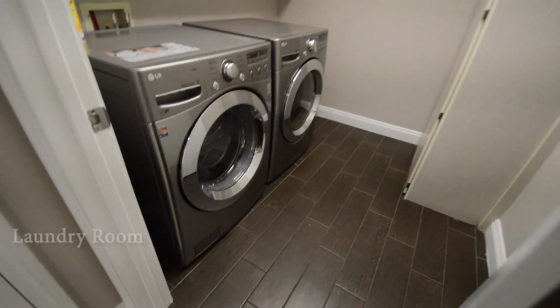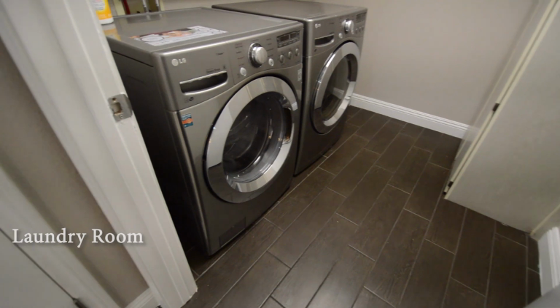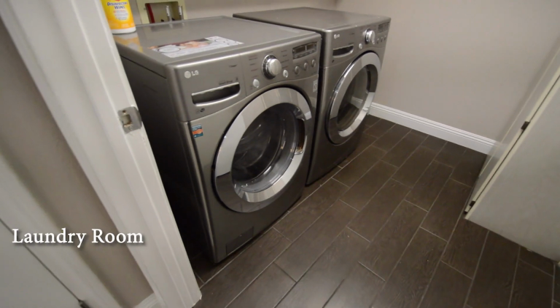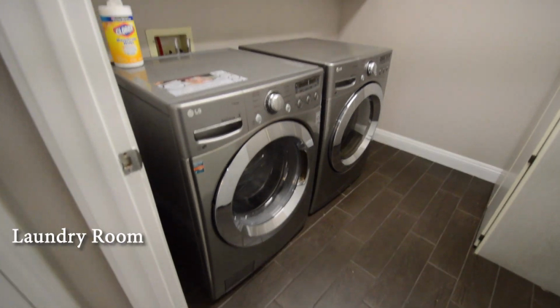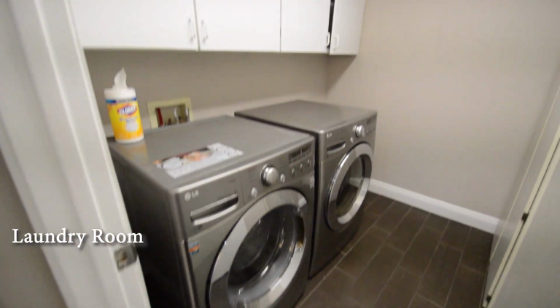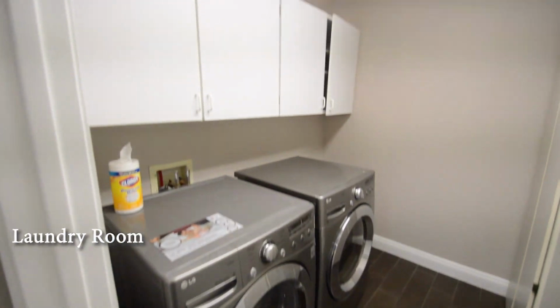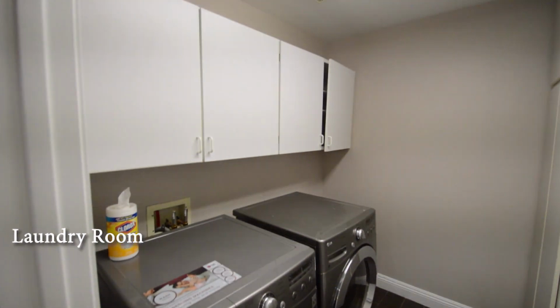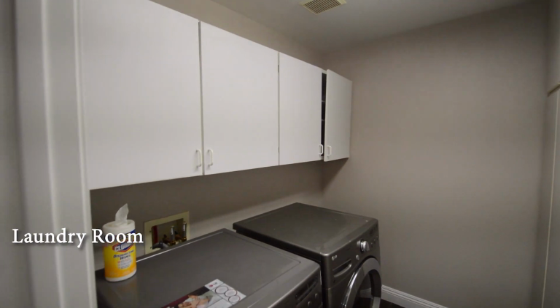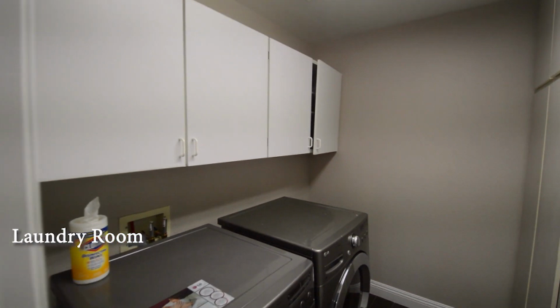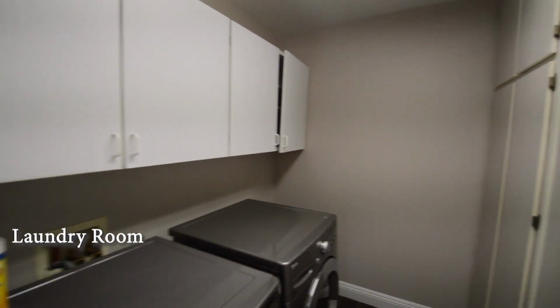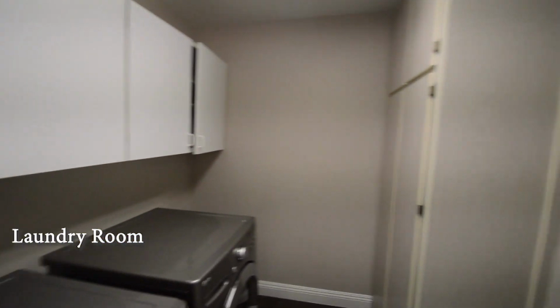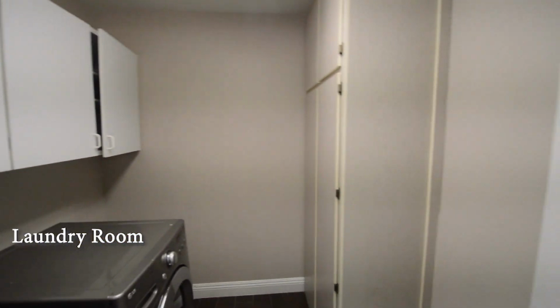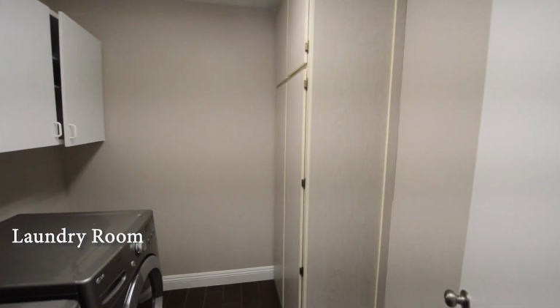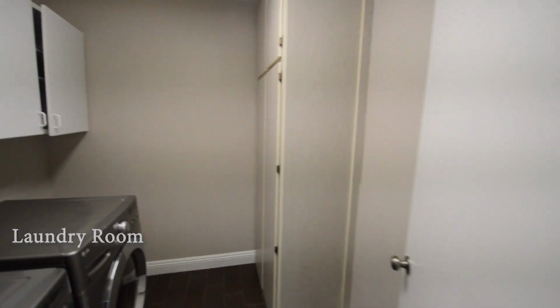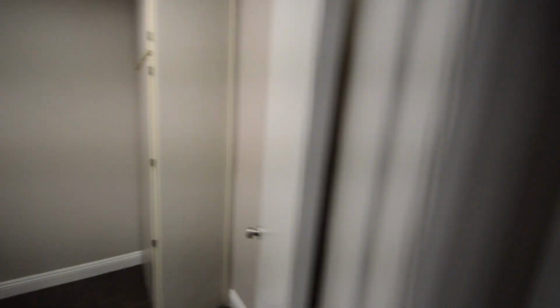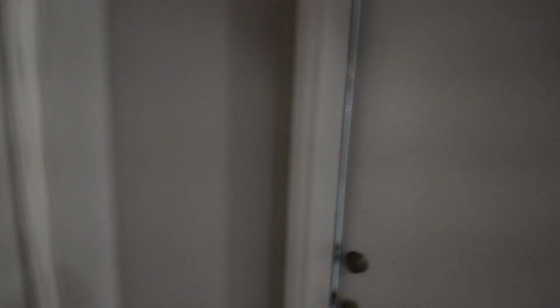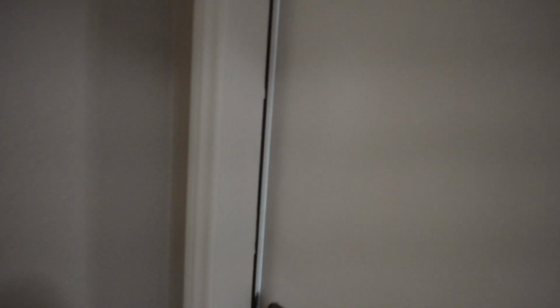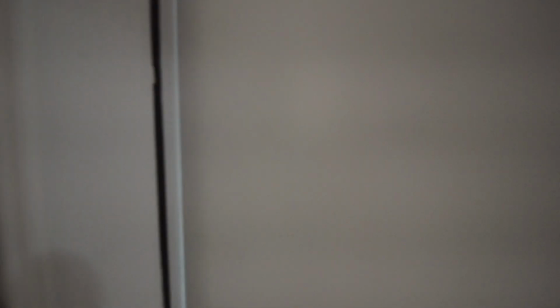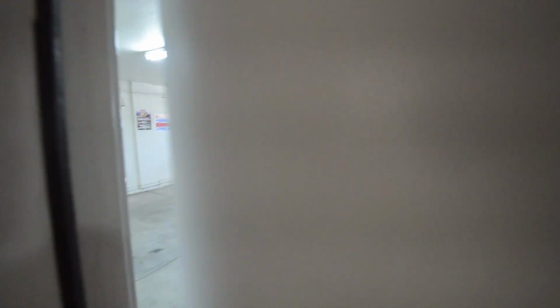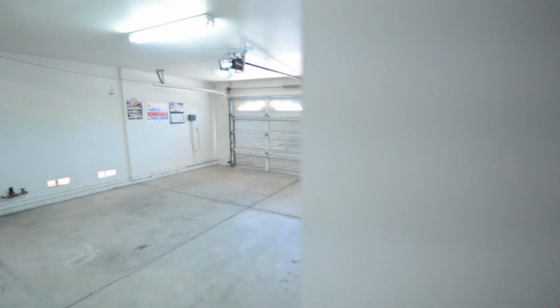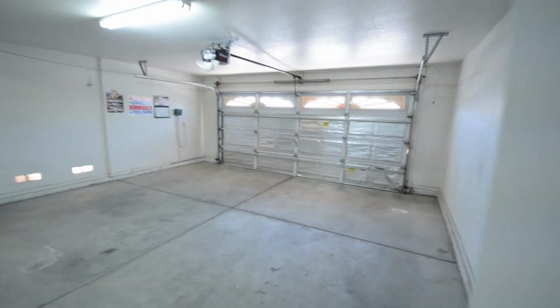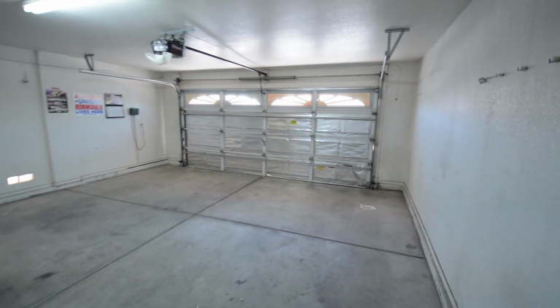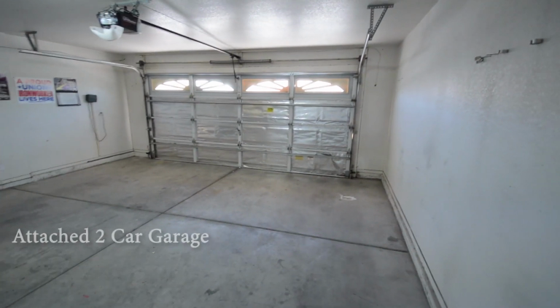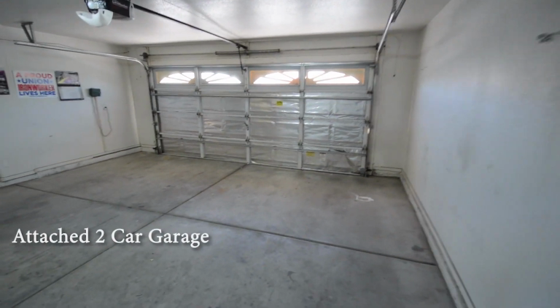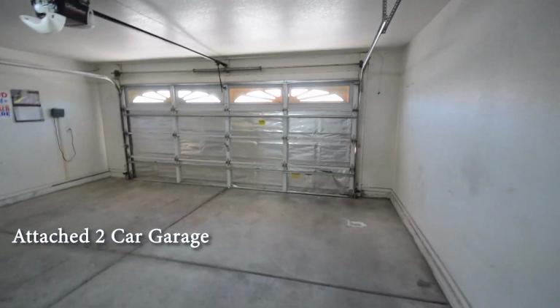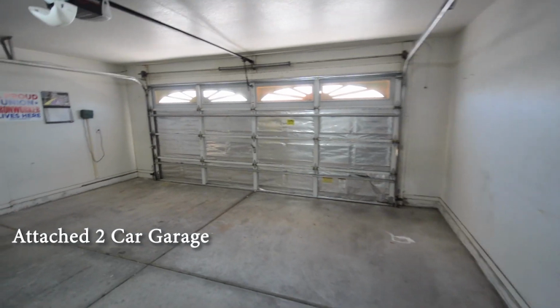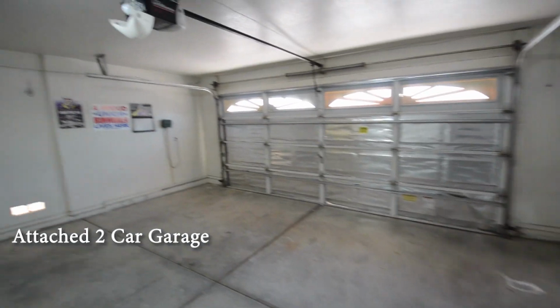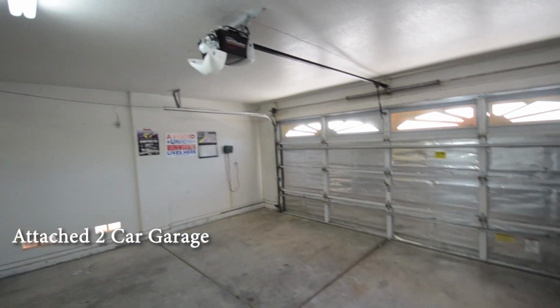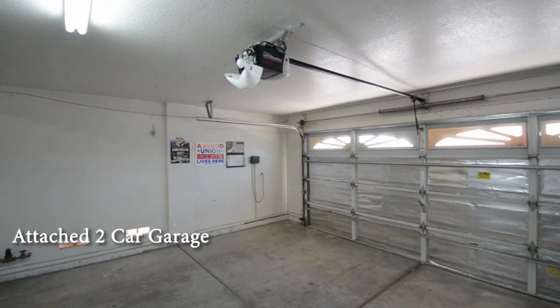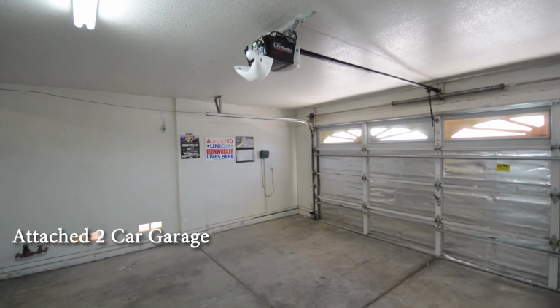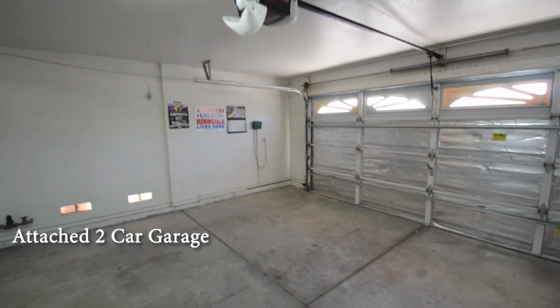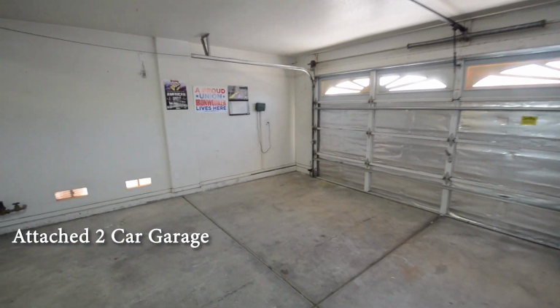The laundry room has storage cabinets and comes with a washer and dryer included in the rent. The attached two-car garage has an auto door opener and direct entry to the home.